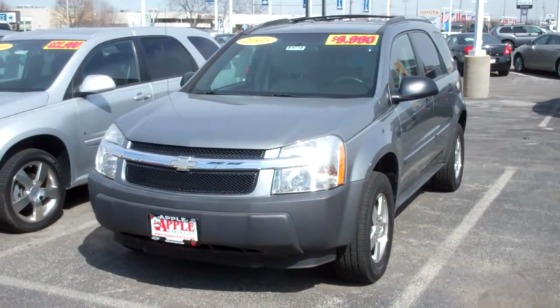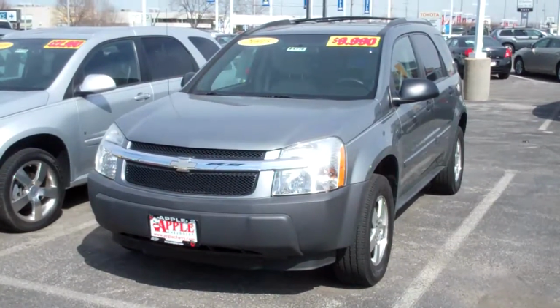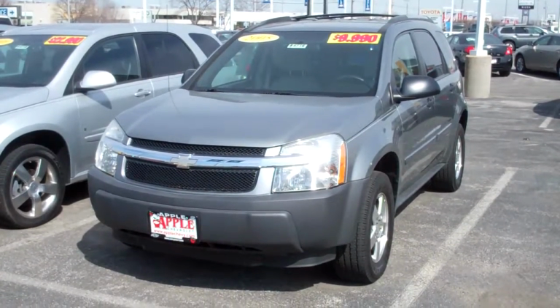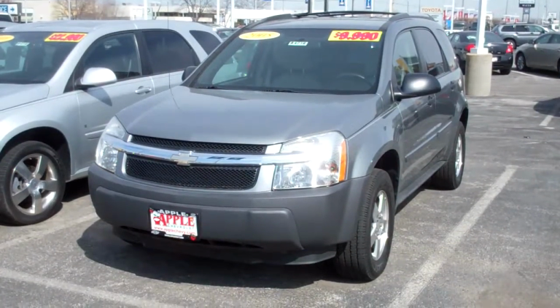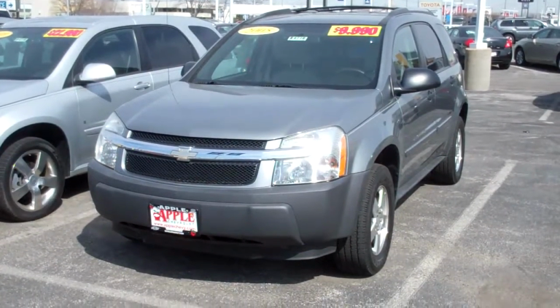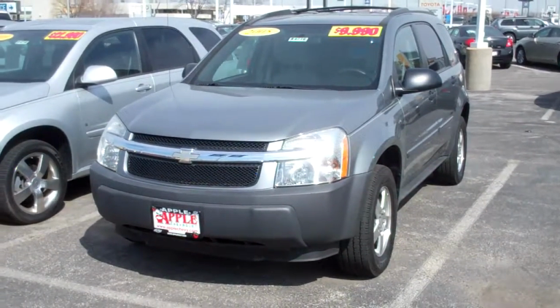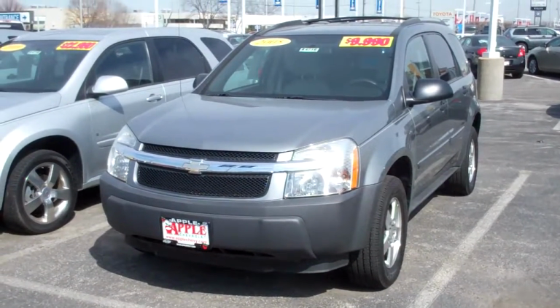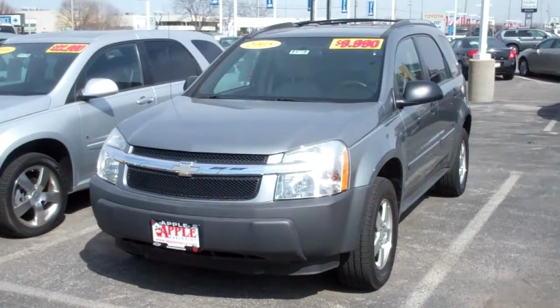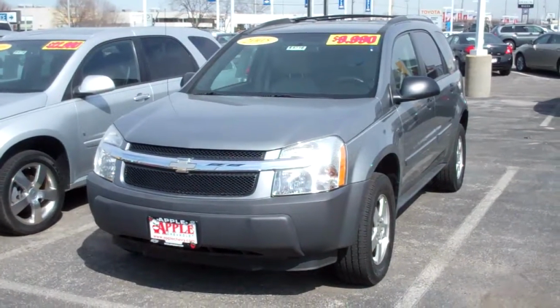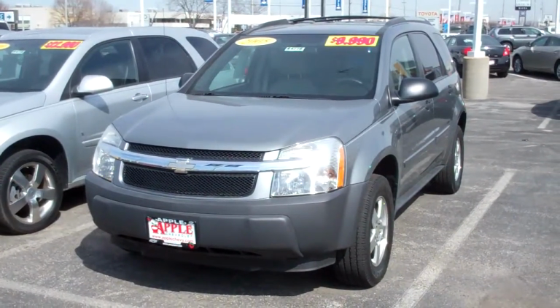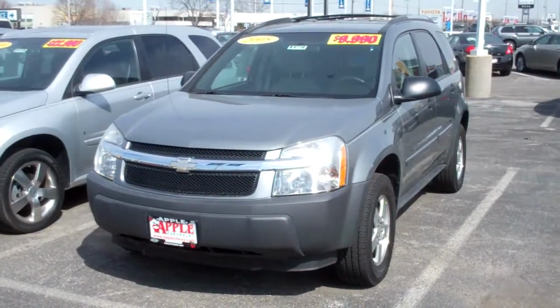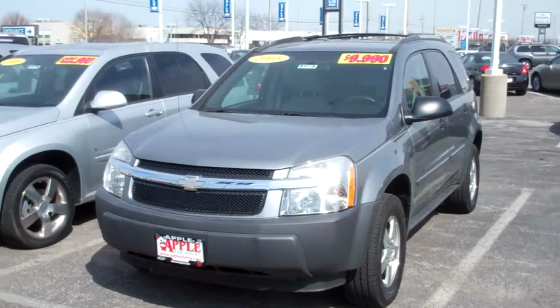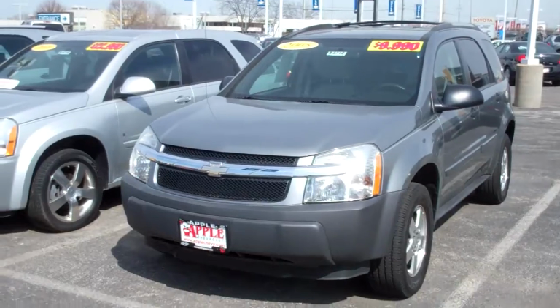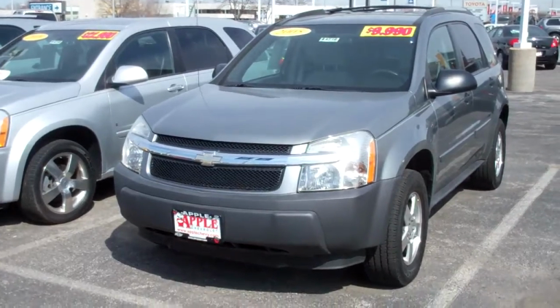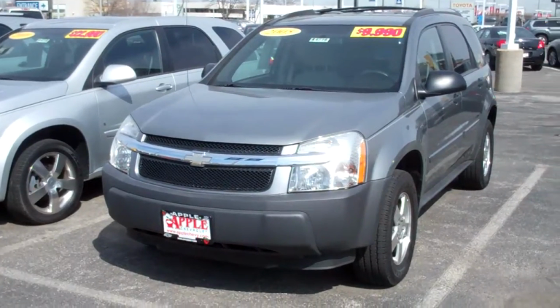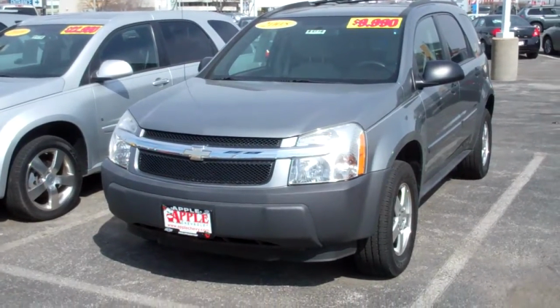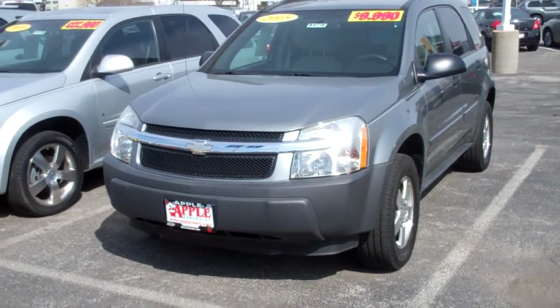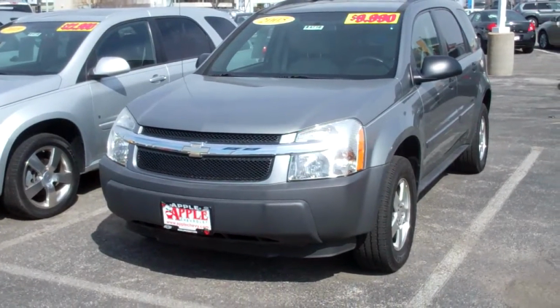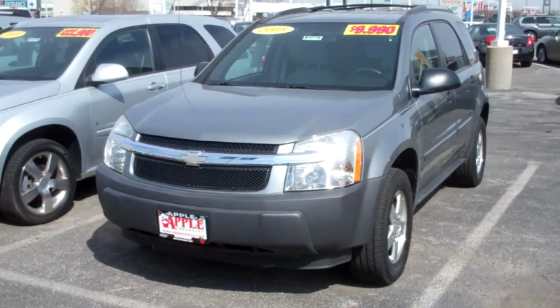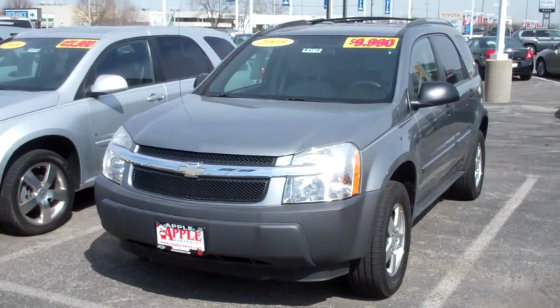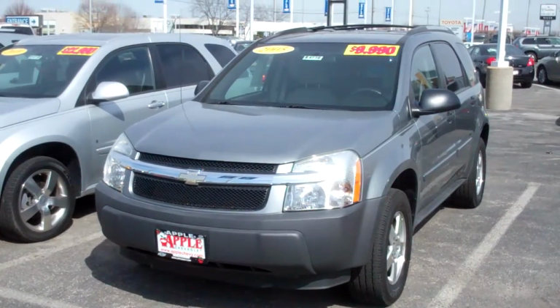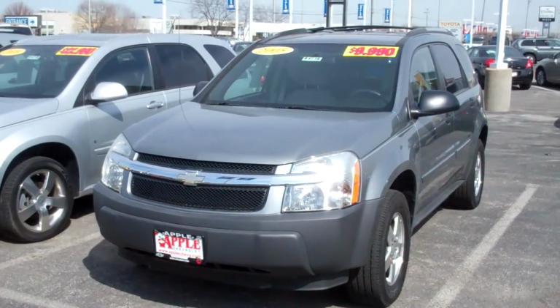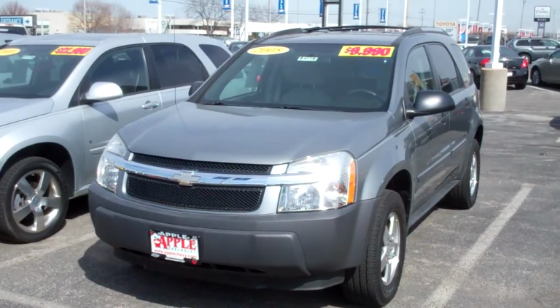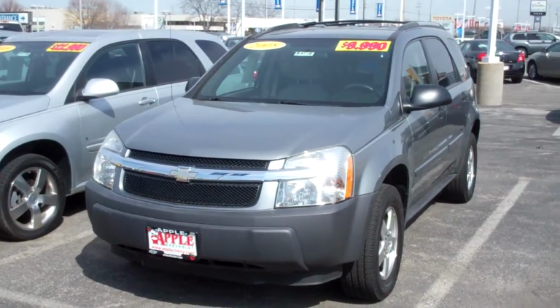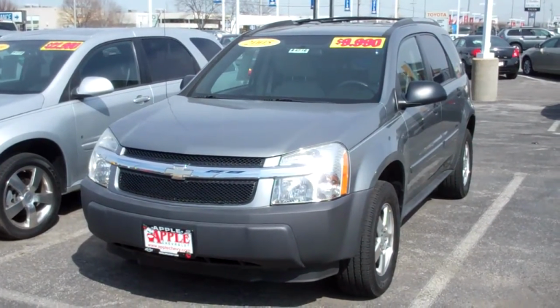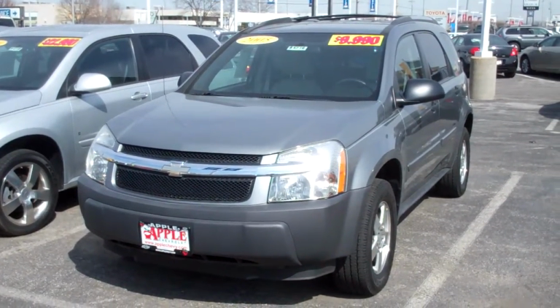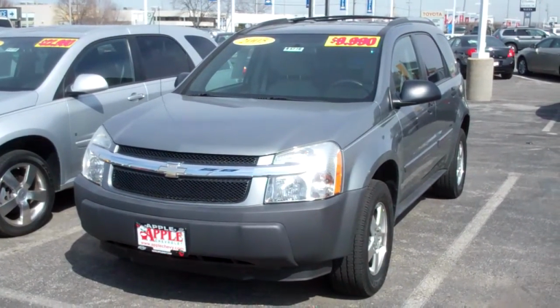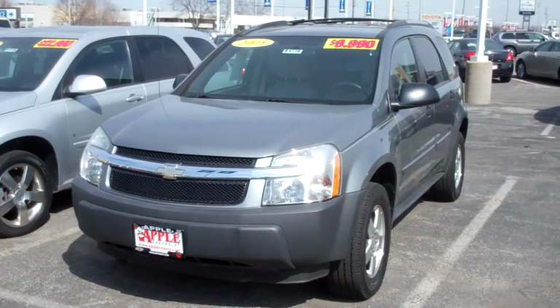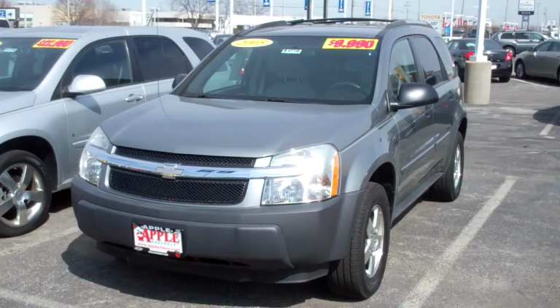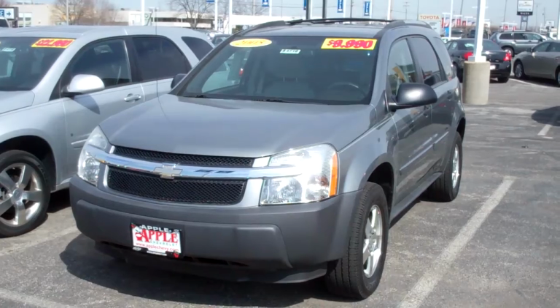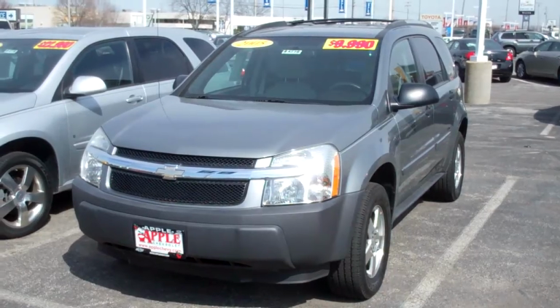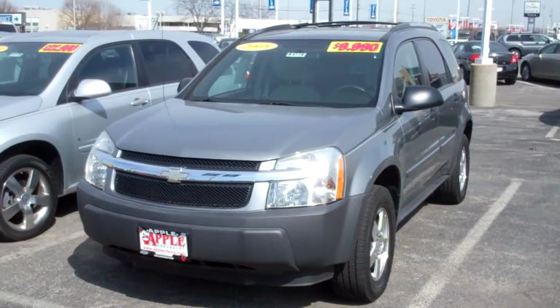Hi Carolyn, it's Mike at Apple Chevrolet. Just wanted to send you a quick walk-around video on that 2005 Equinox that you had inquired about online.